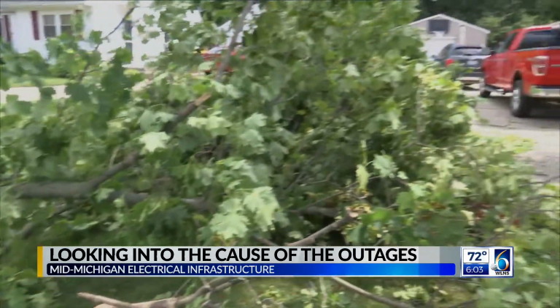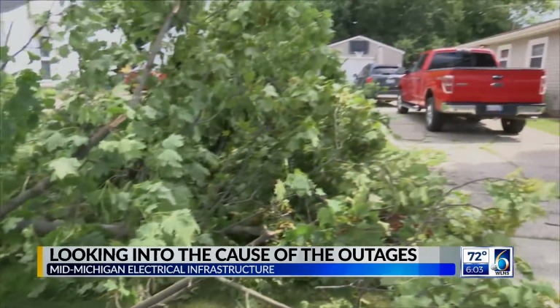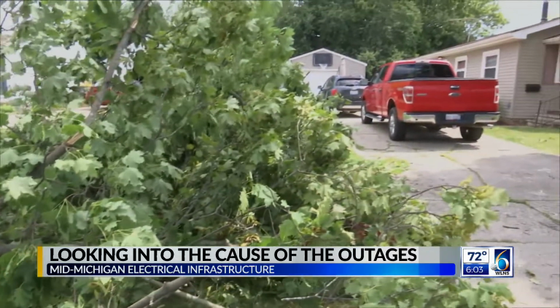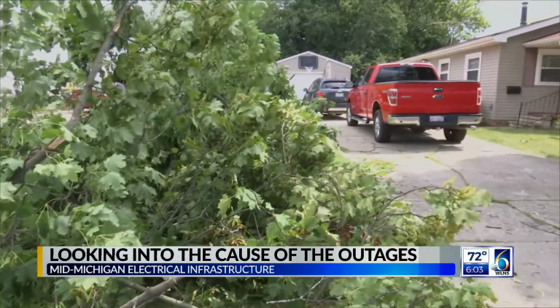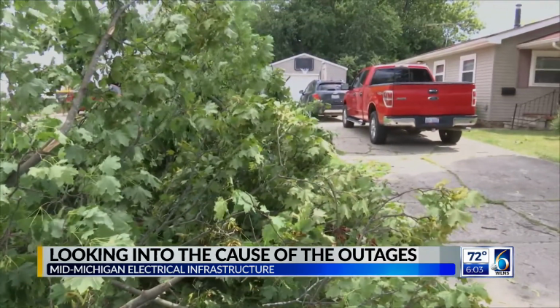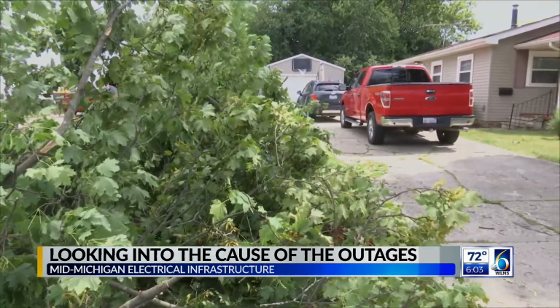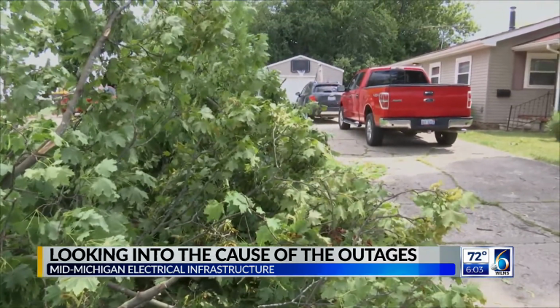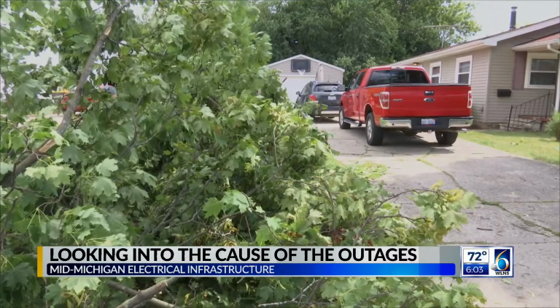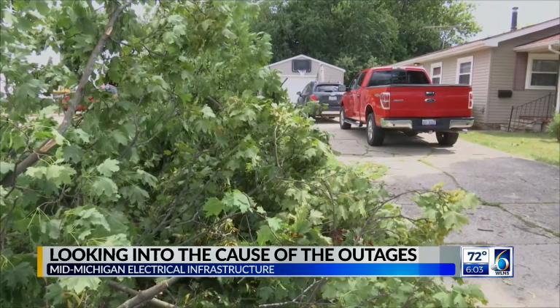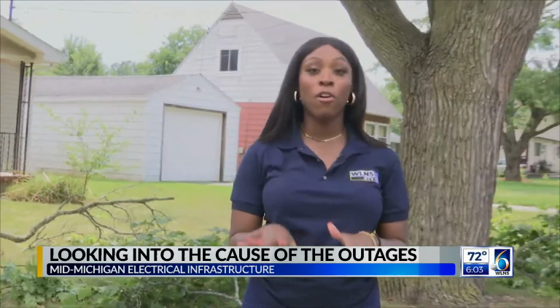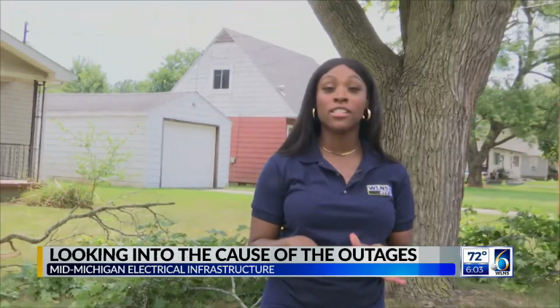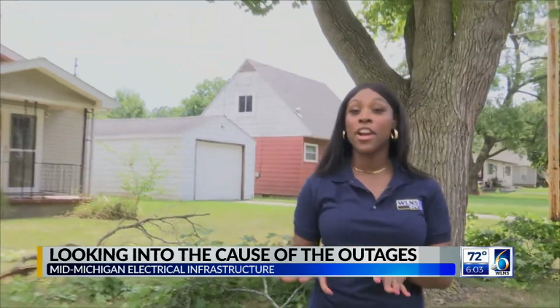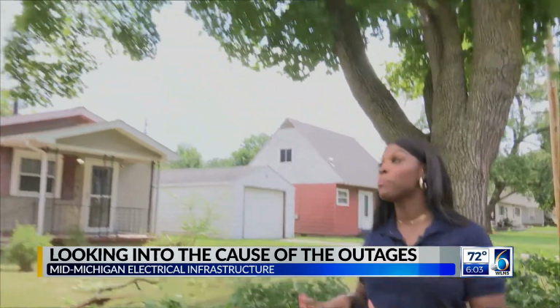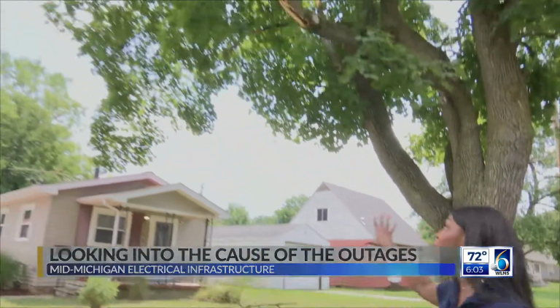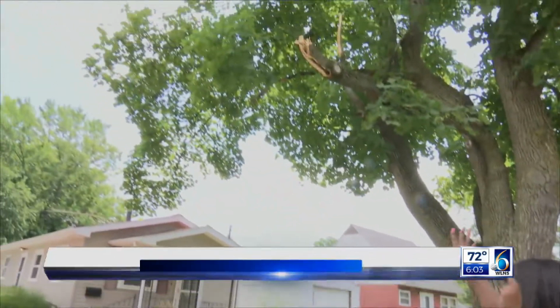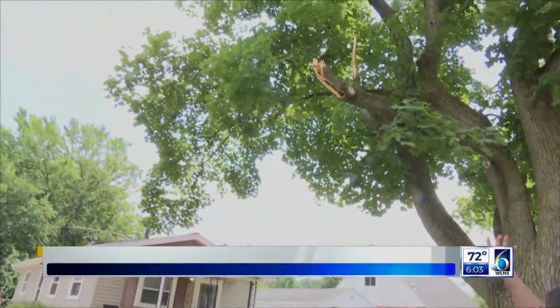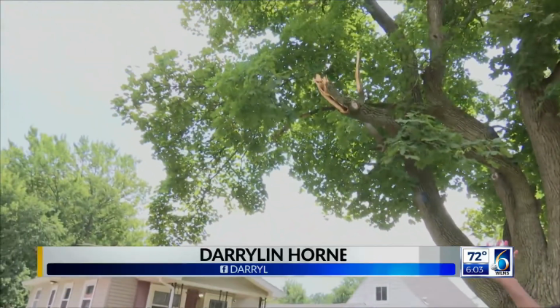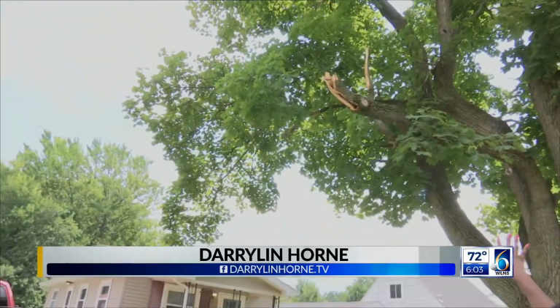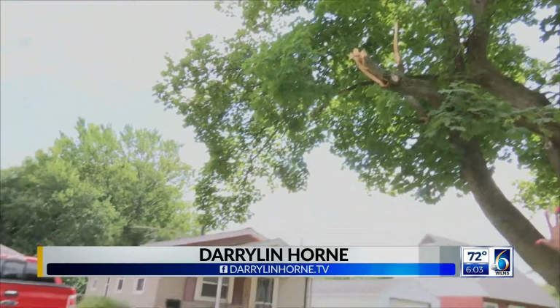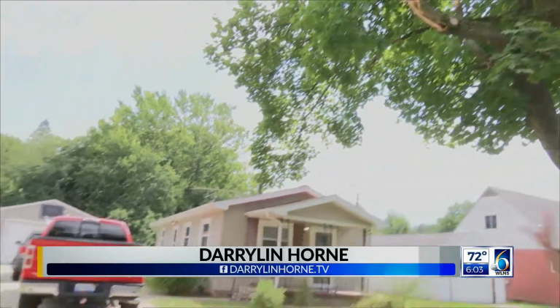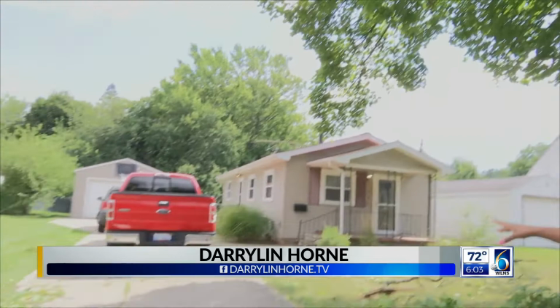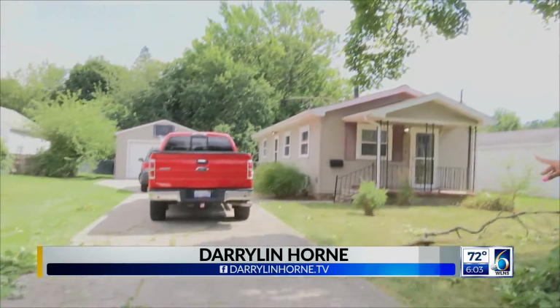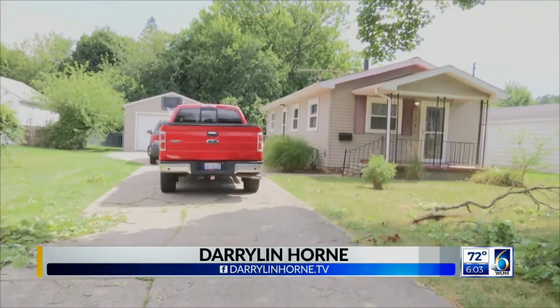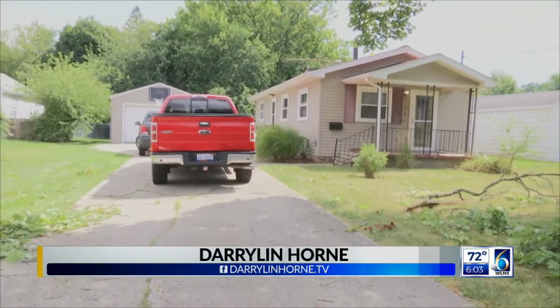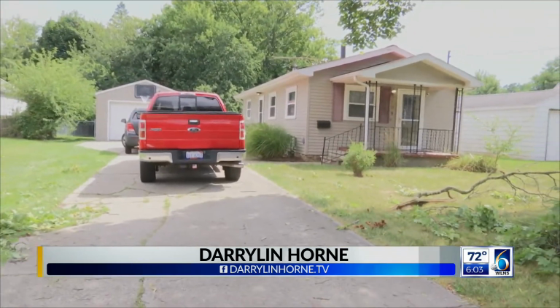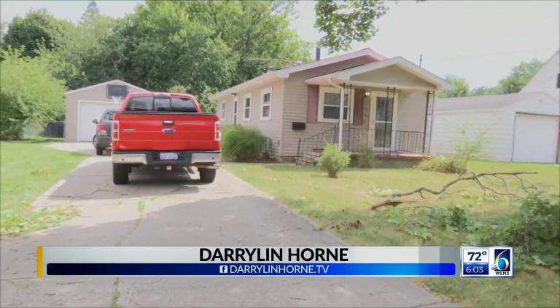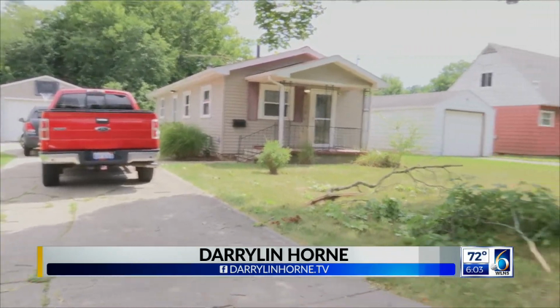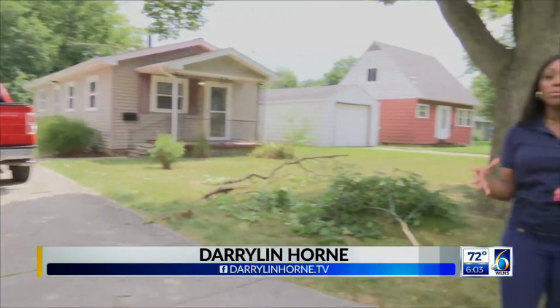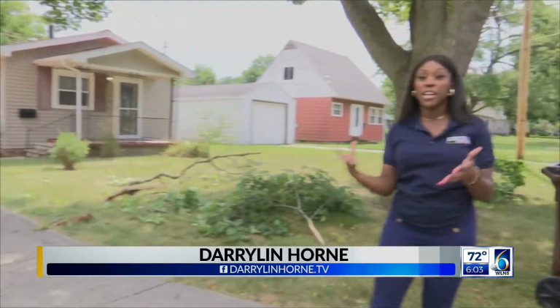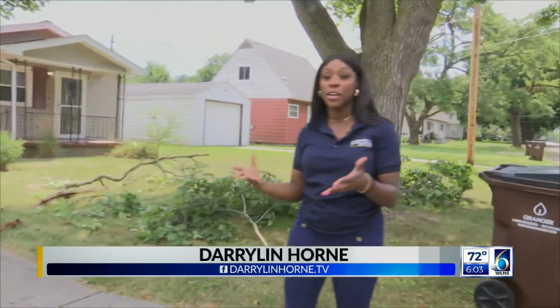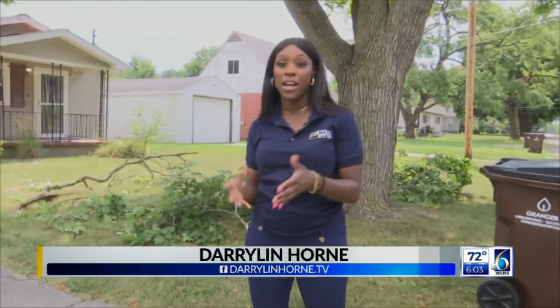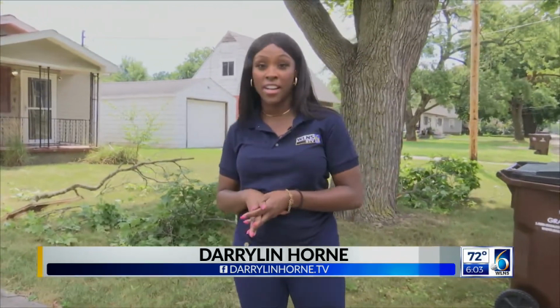That's something another man in Holt can't say. One neighbor from Holt says a branch from his tree in his front yard fell right onto his brand new car once the storms began to pick up last night.